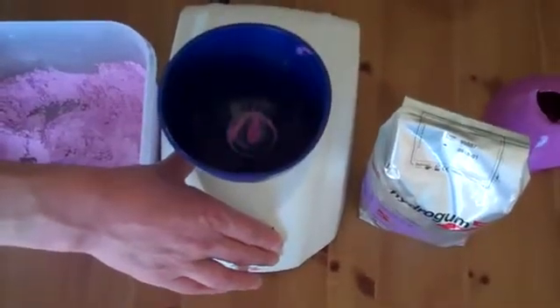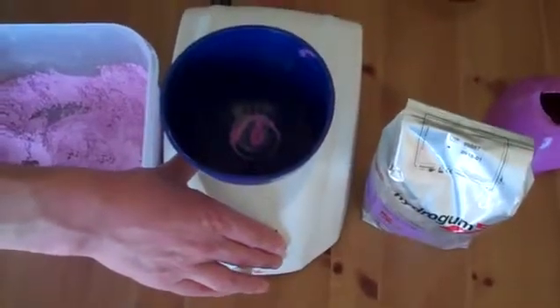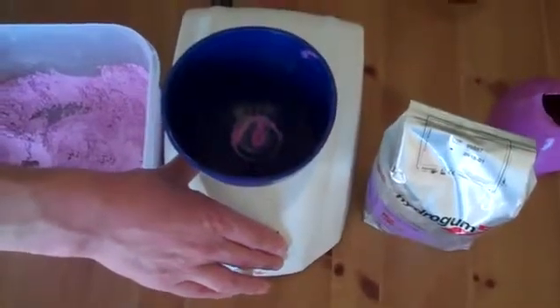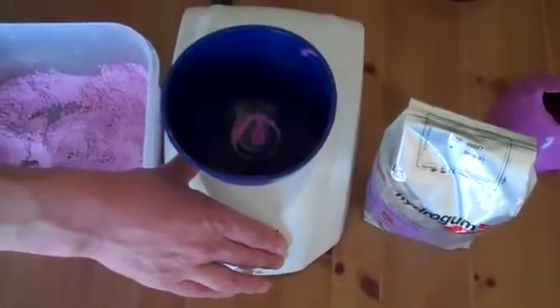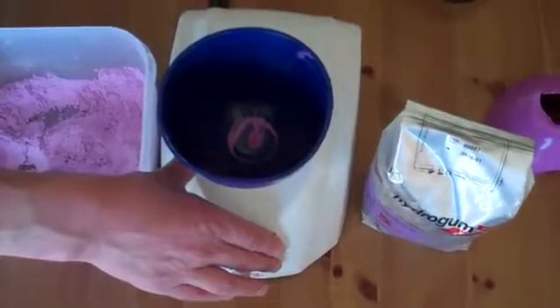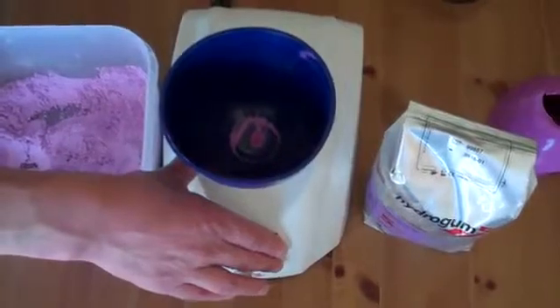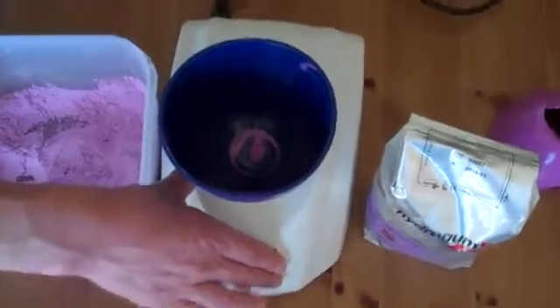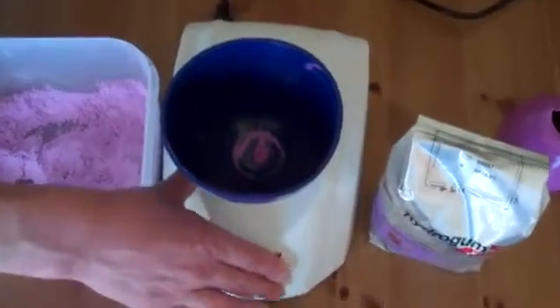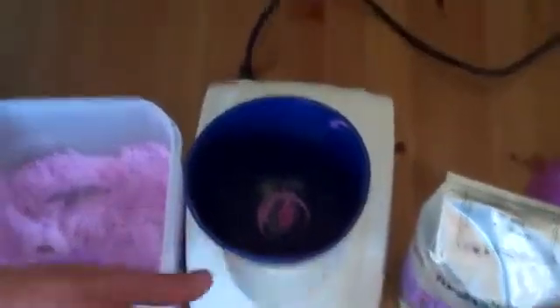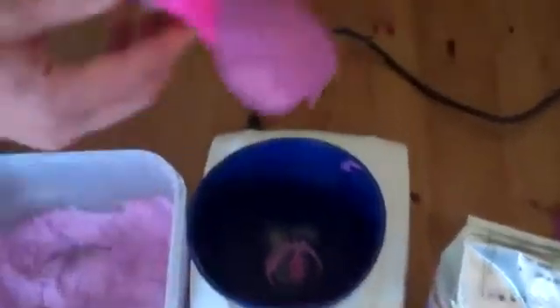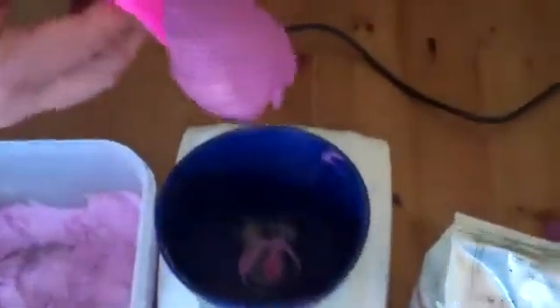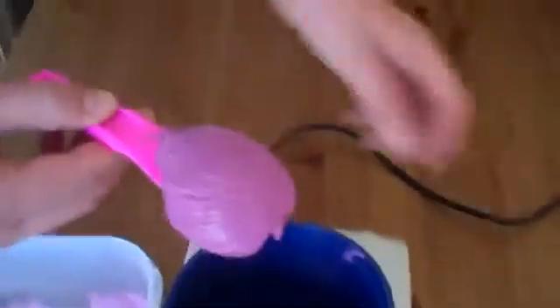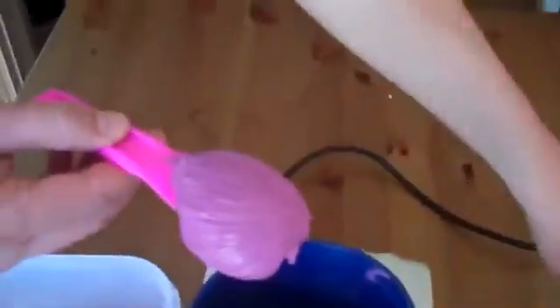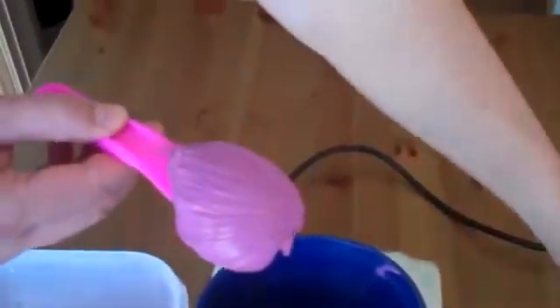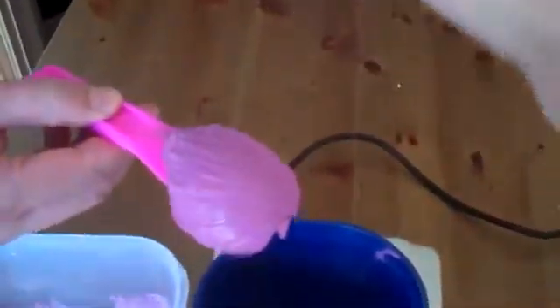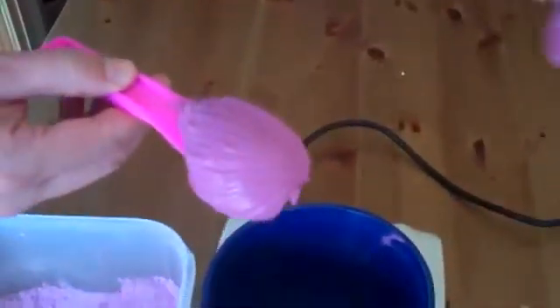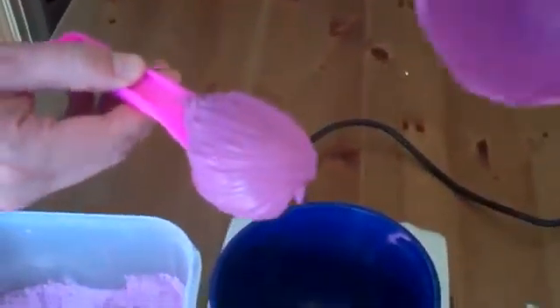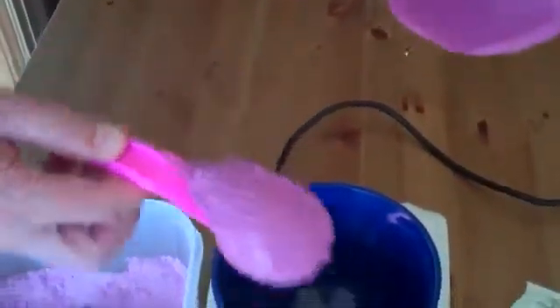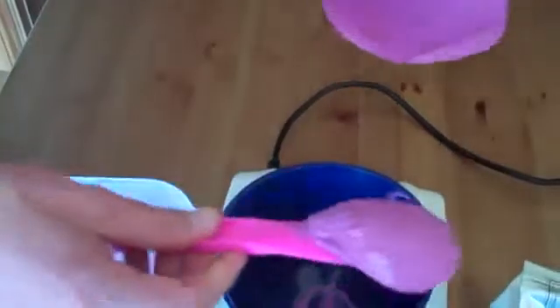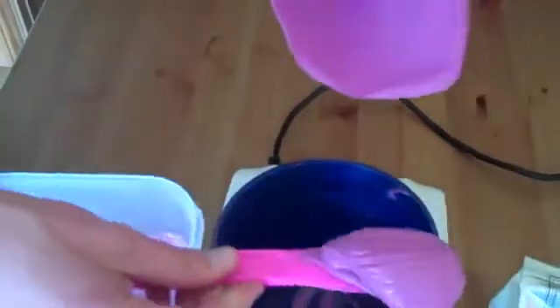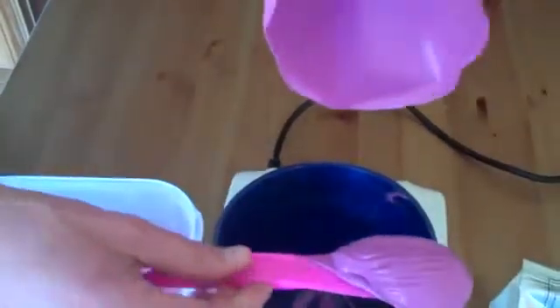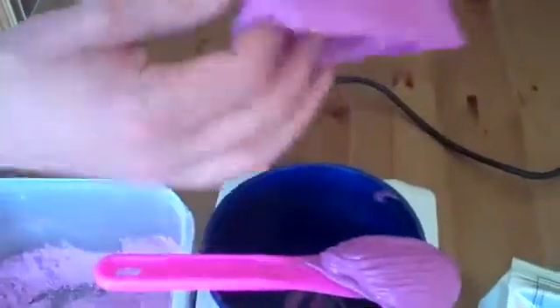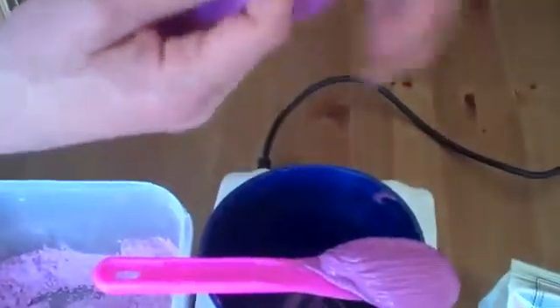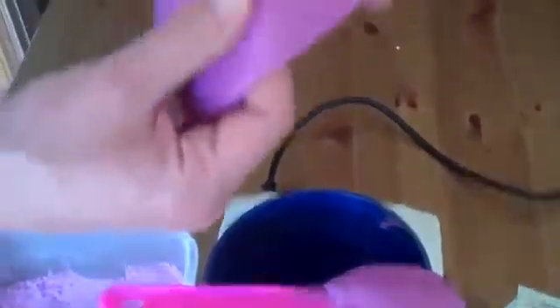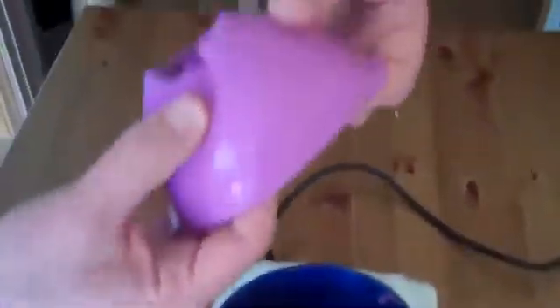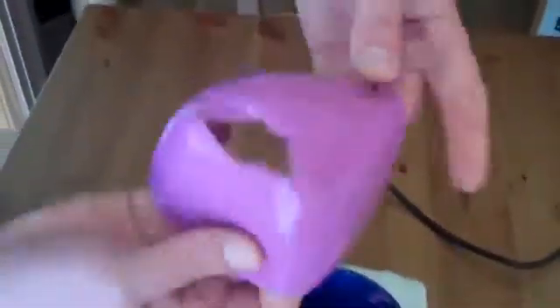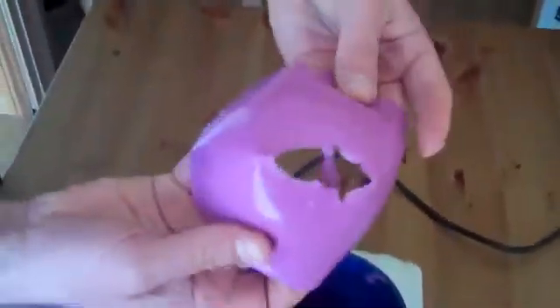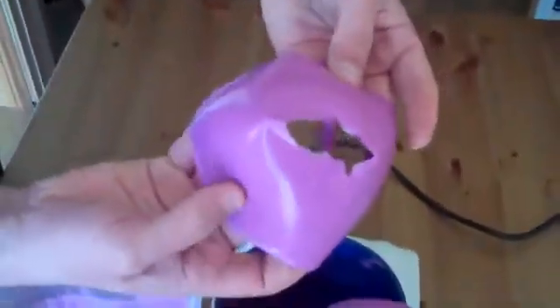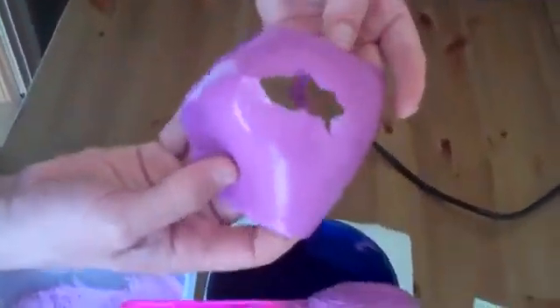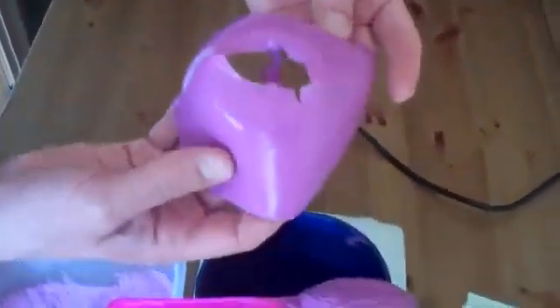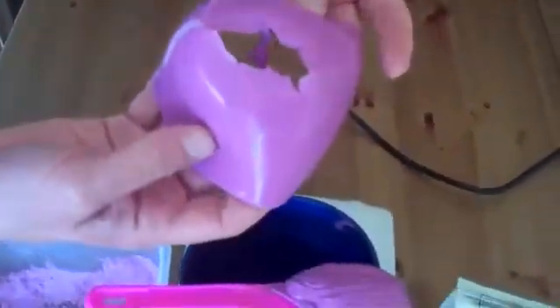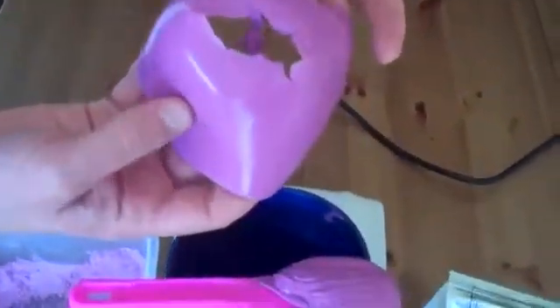That is an absolutely fantastic bubble-free mix. And just to prove it is bubble-free, here's my blue peter from earlier. And you really can see, right the way around, that there are no bubbles.